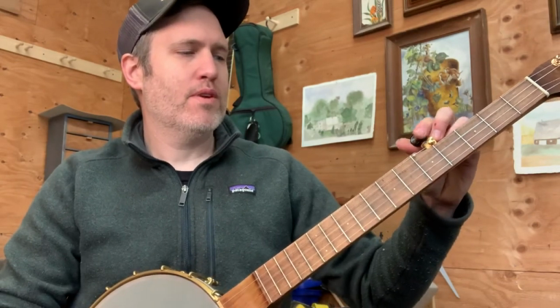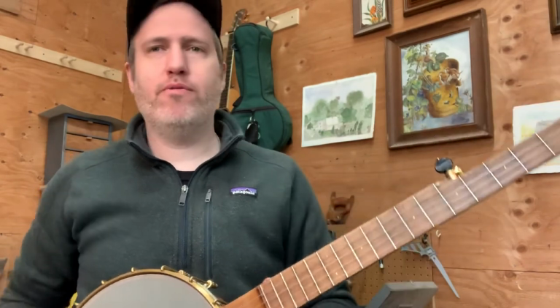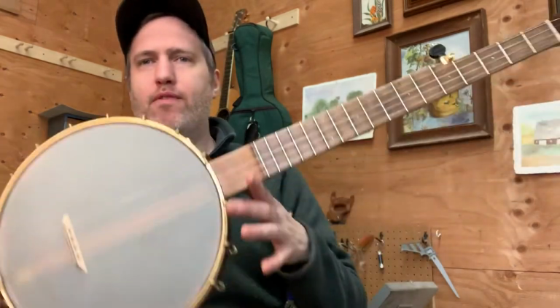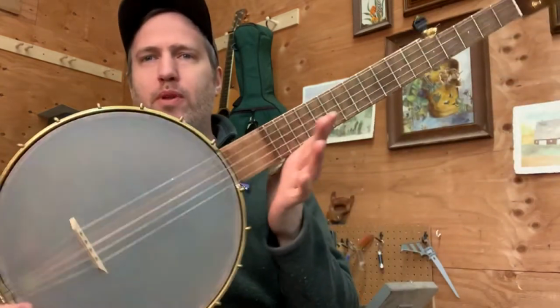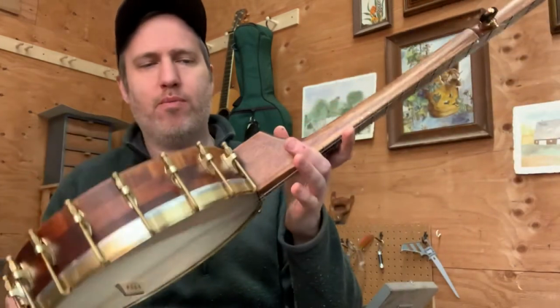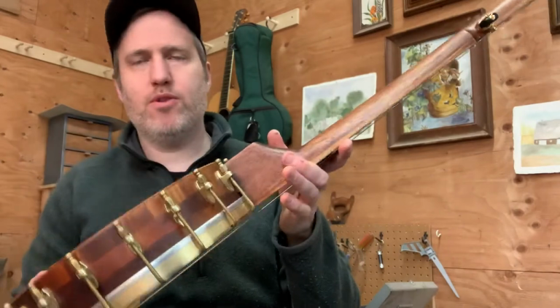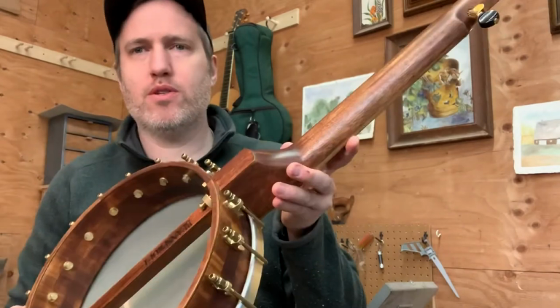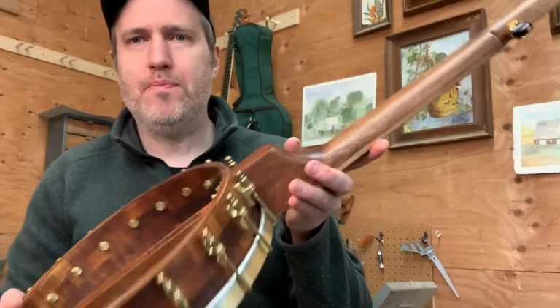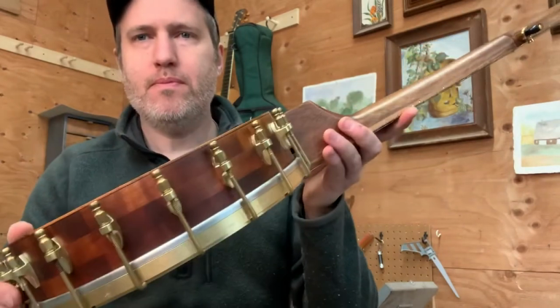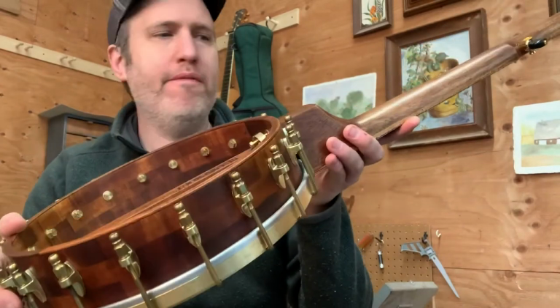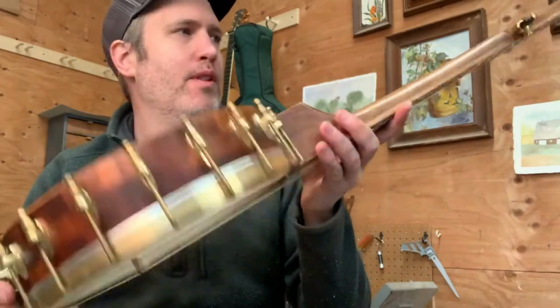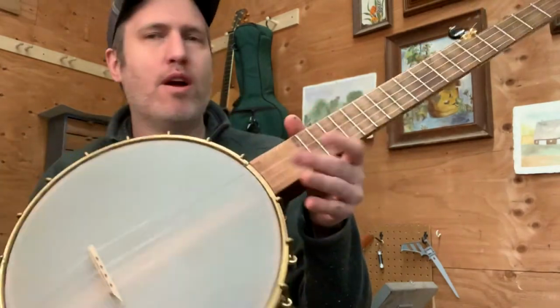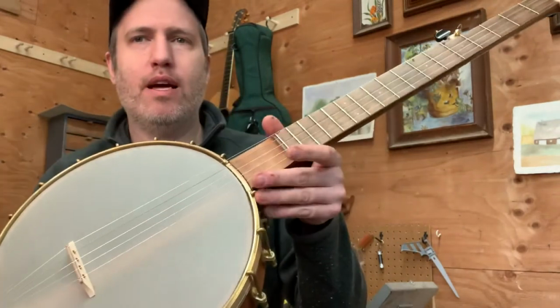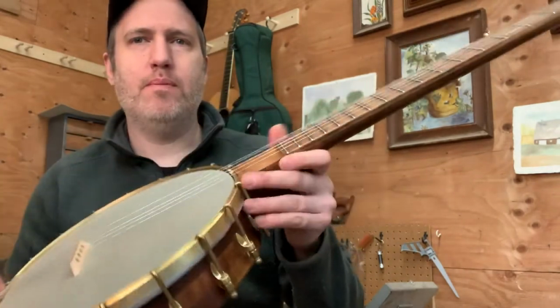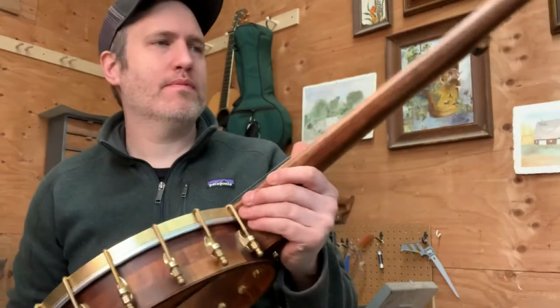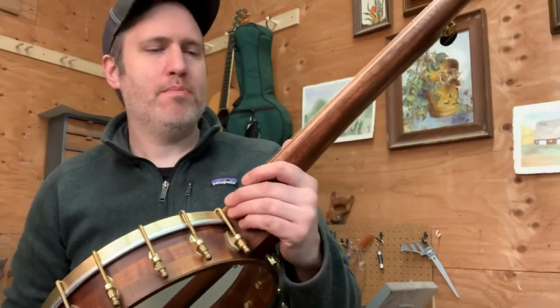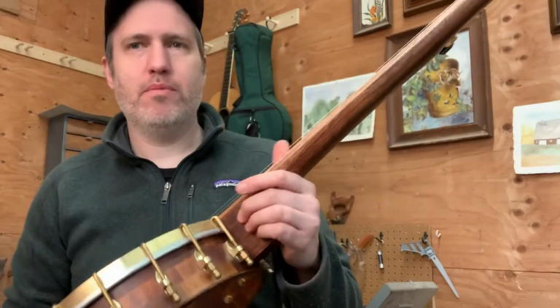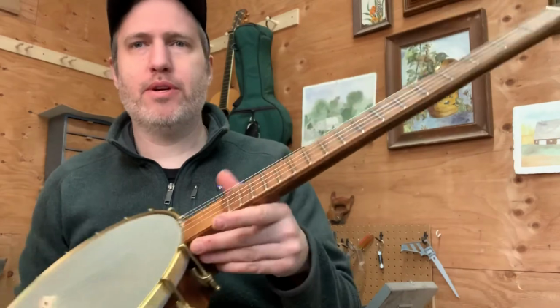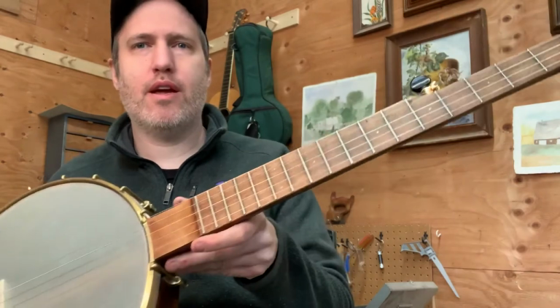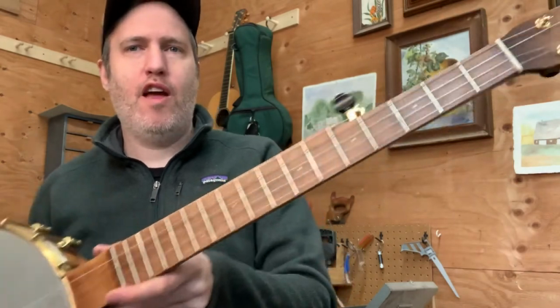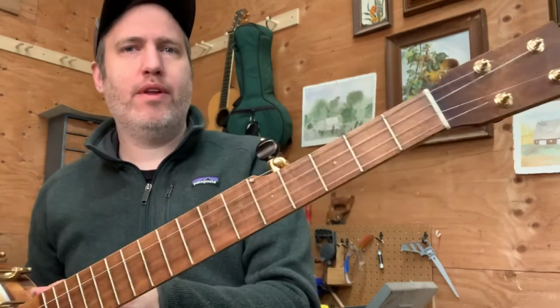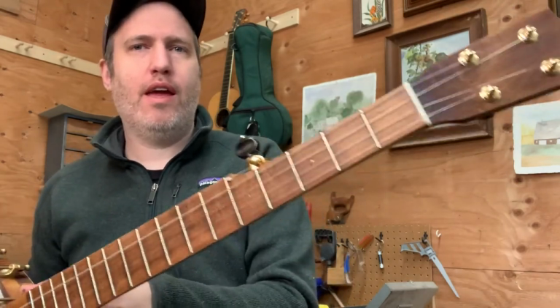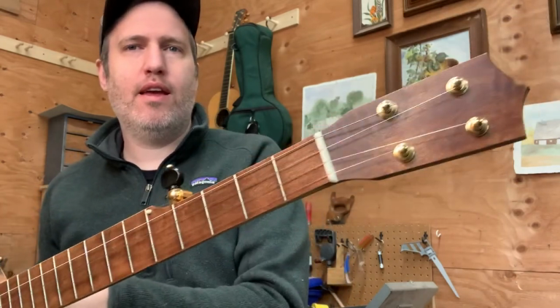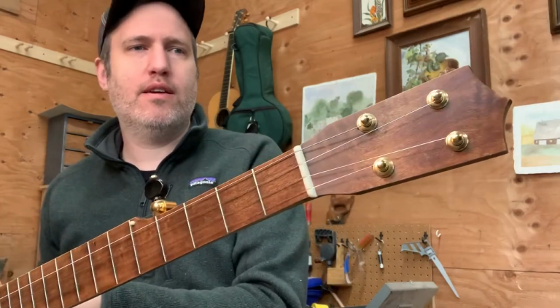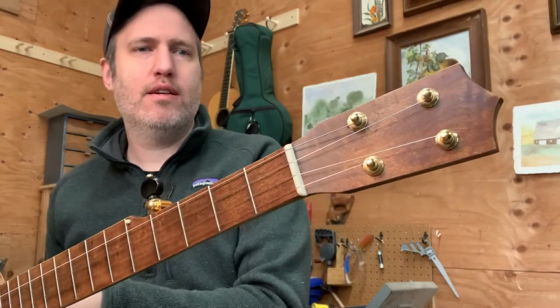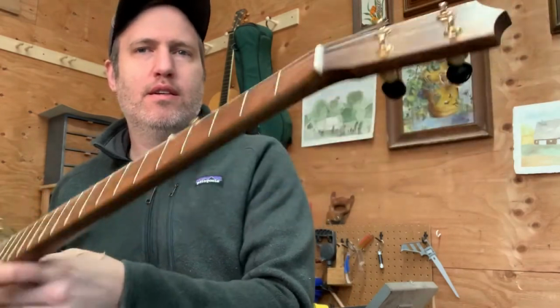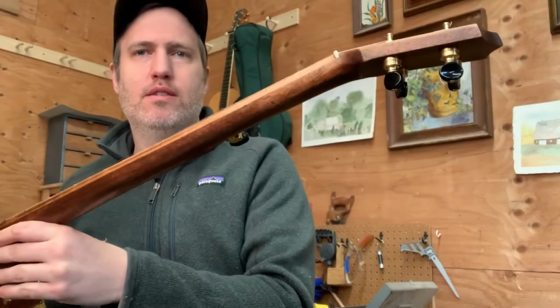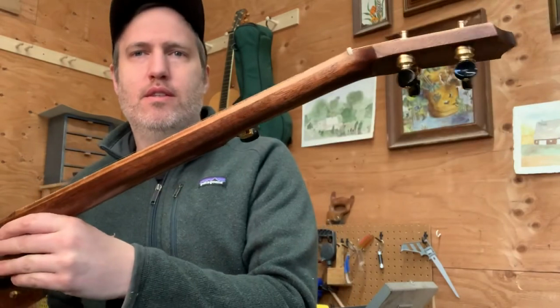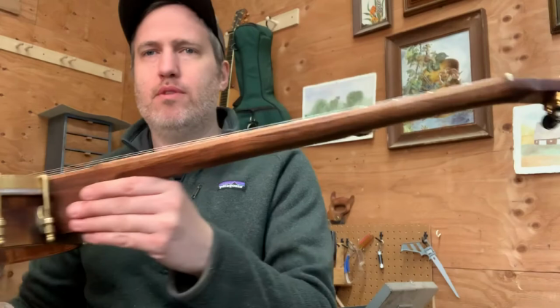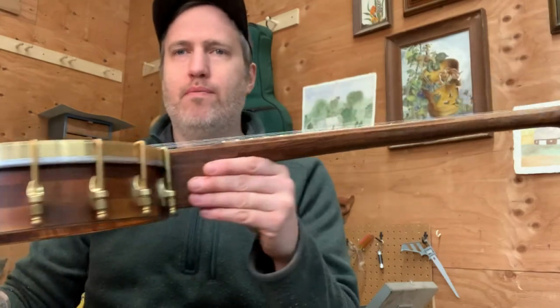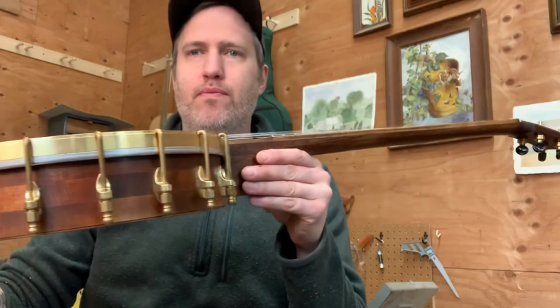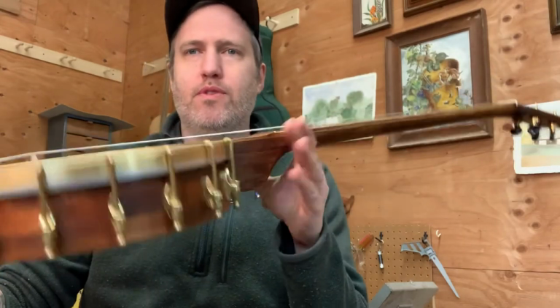I'm looking forward to having this to play for myself this spring and summer. And if you want one like it, drop me a line. It's made from materials that I have plenty on hand and a nice, simple design. Cheers.